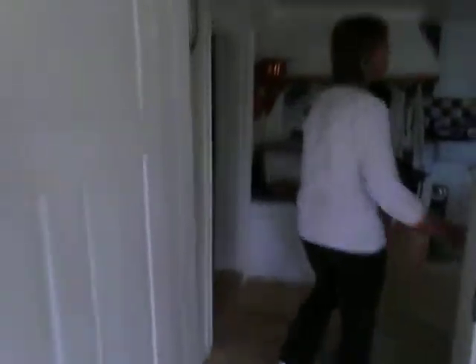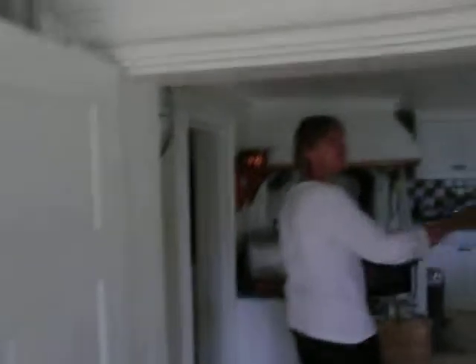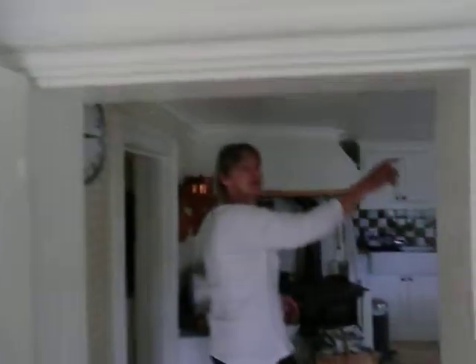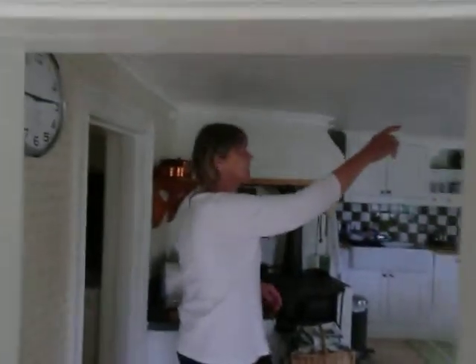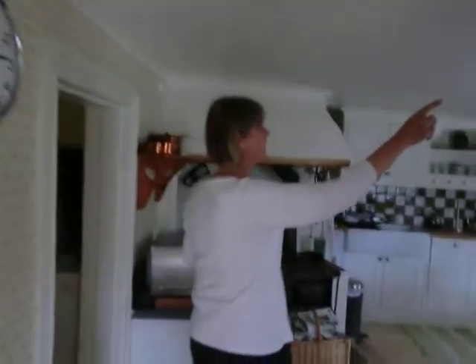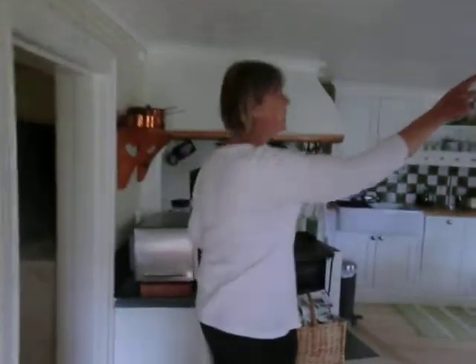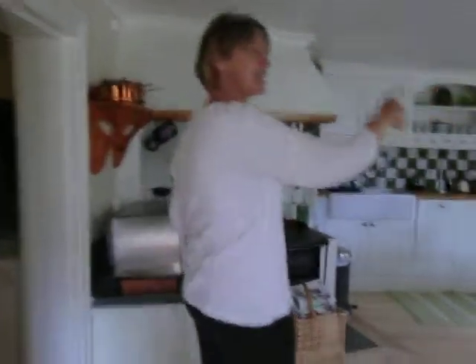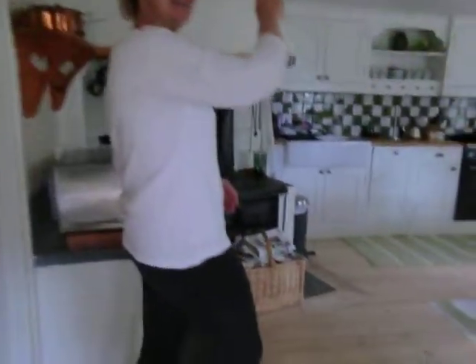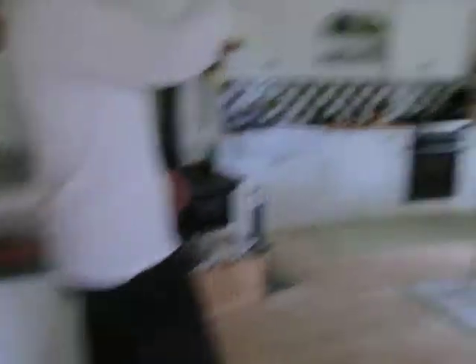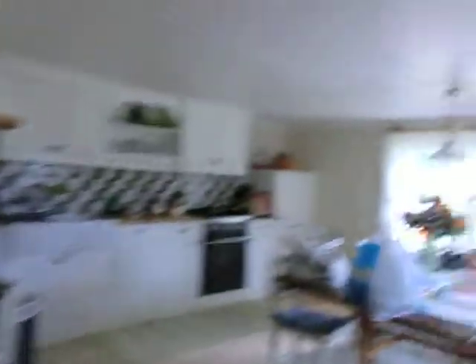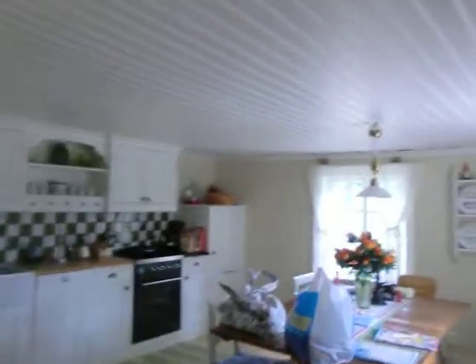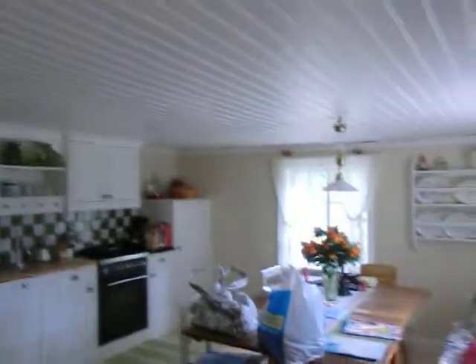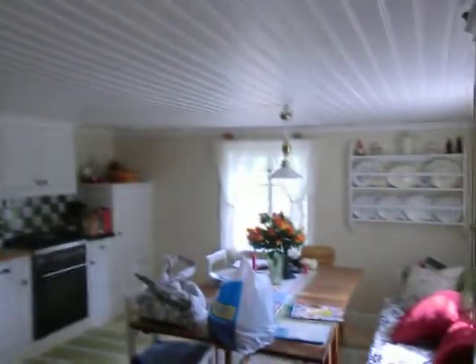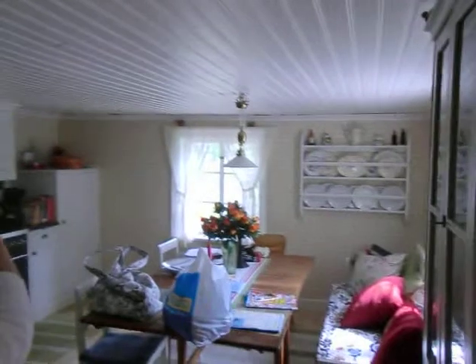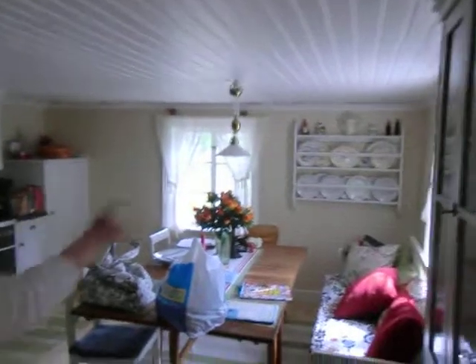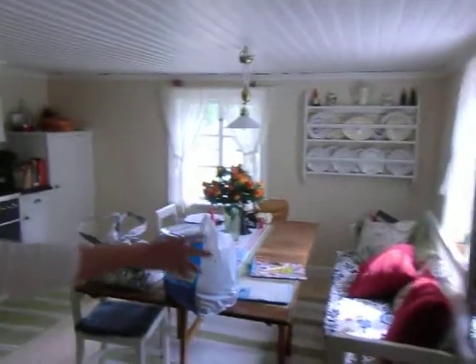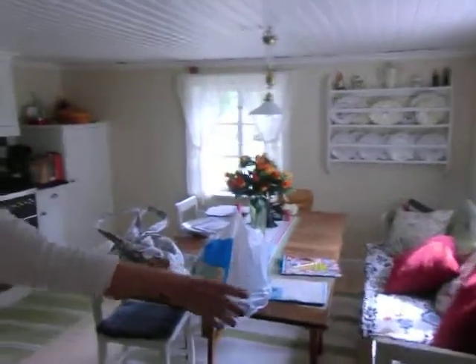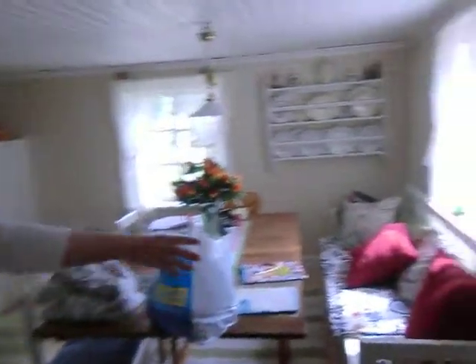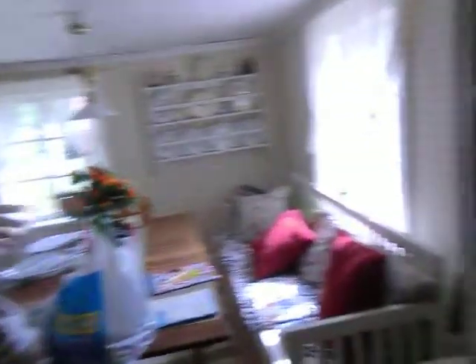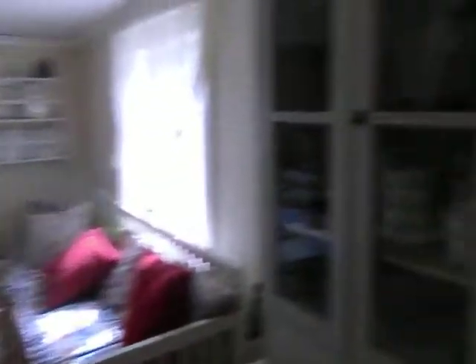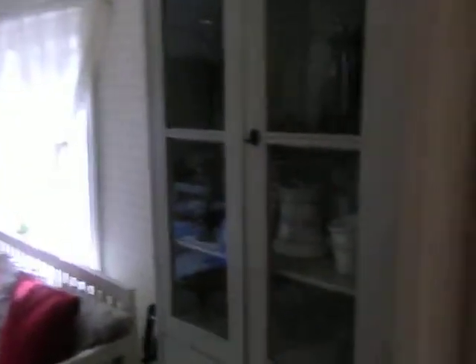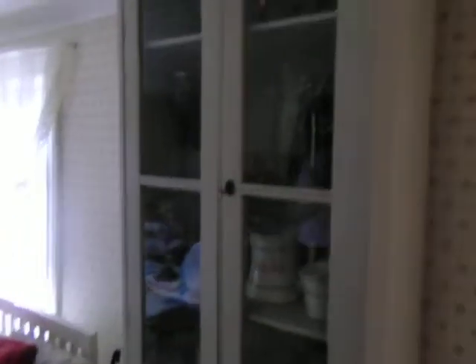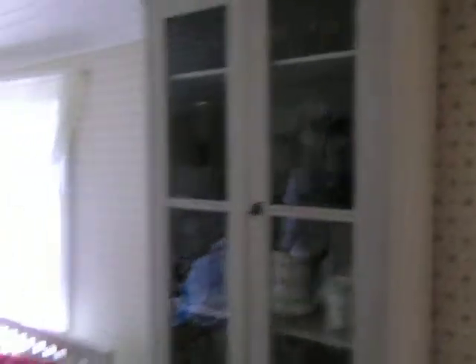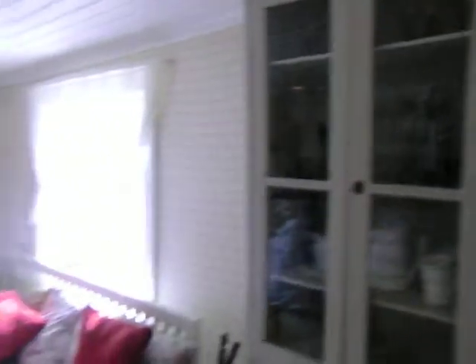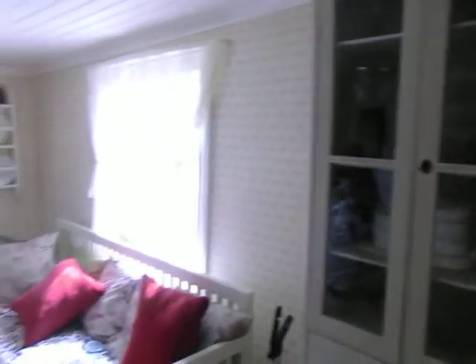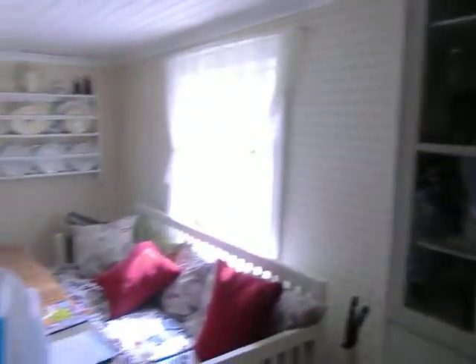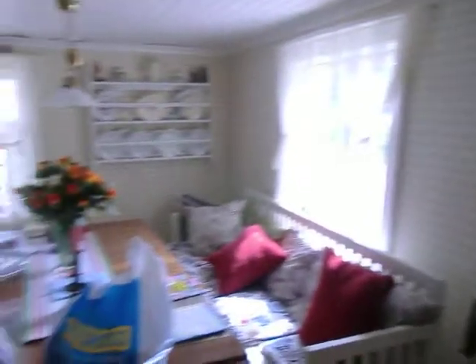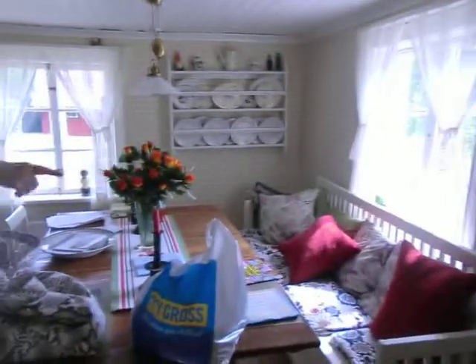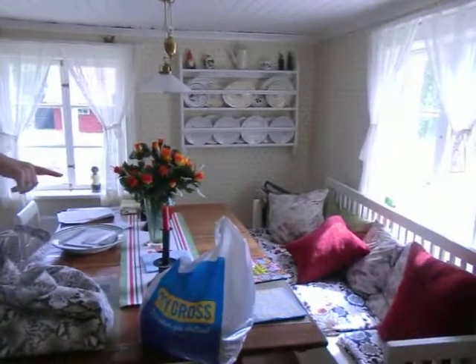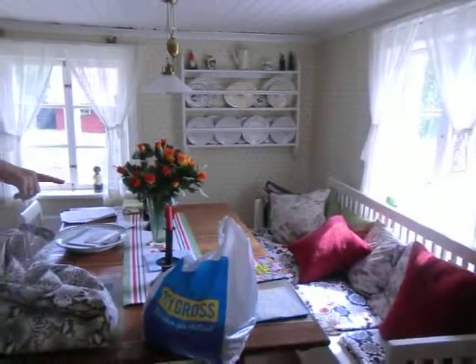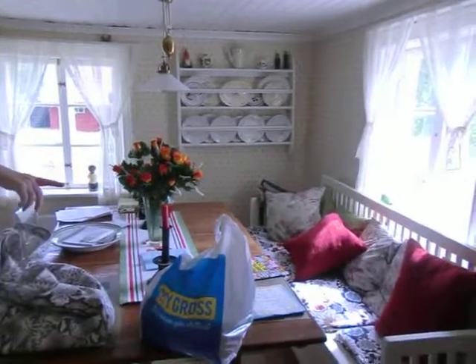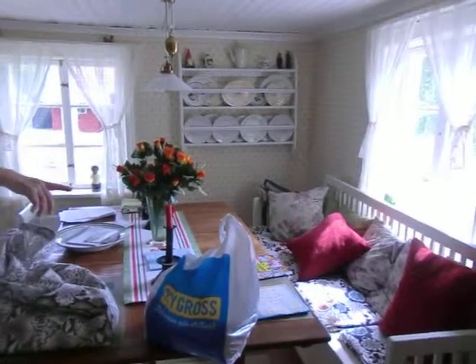The first thing you'll notice is that the ceiling sags a bit, which adds to its charm. Beautiful dining area. Old, old, old table — this will turn into a bed if it needs to.